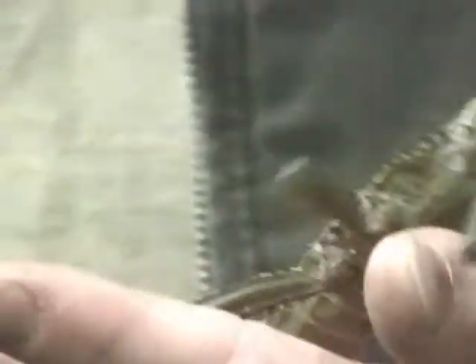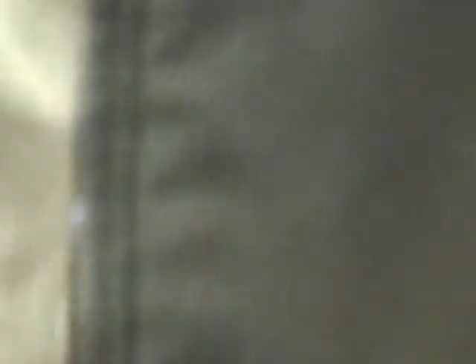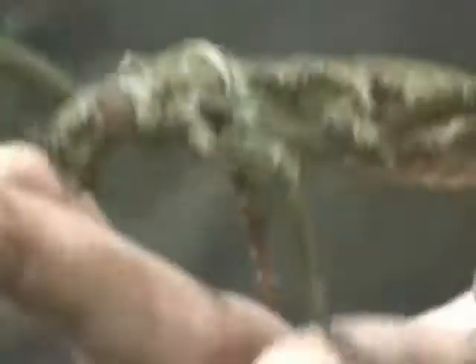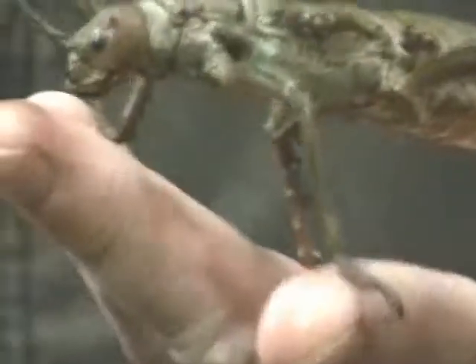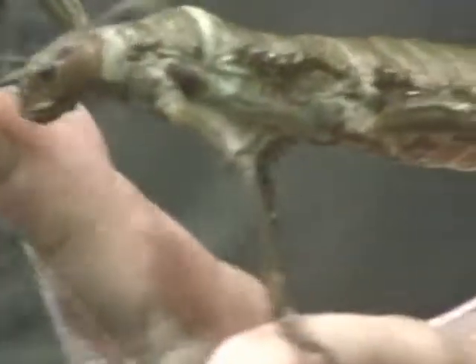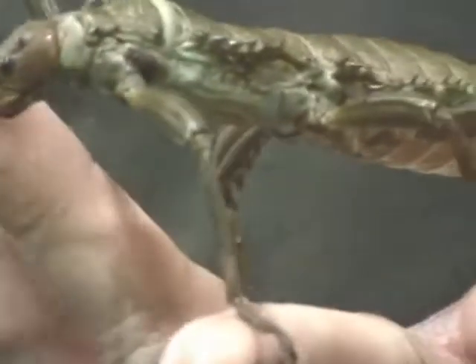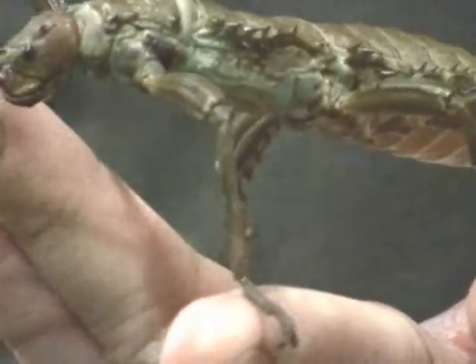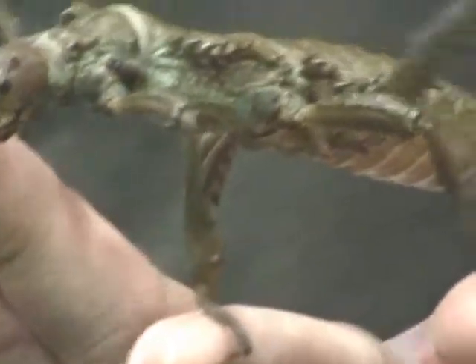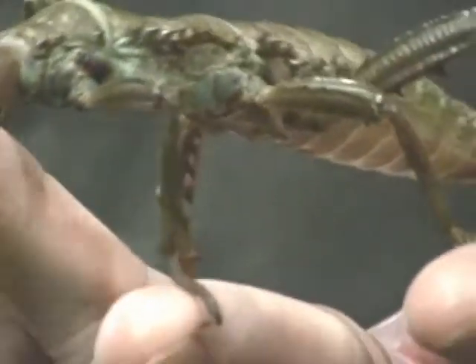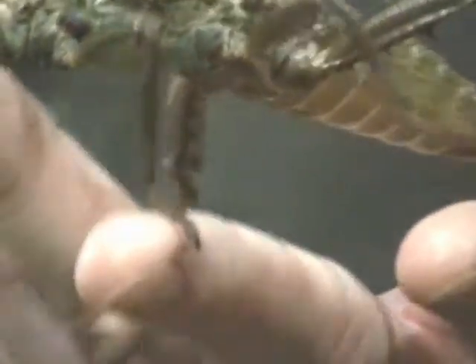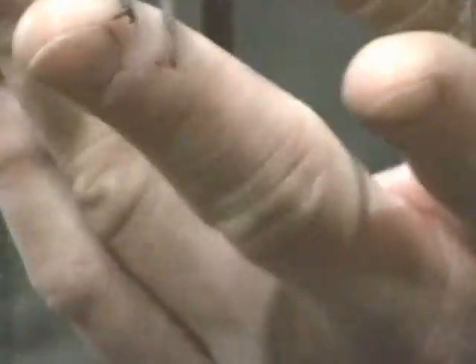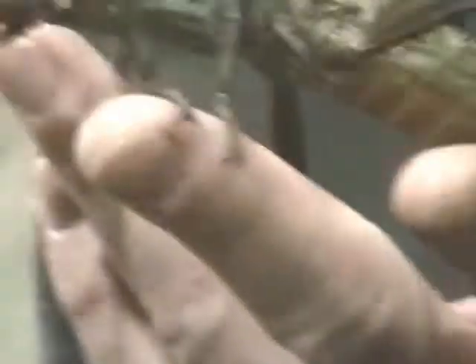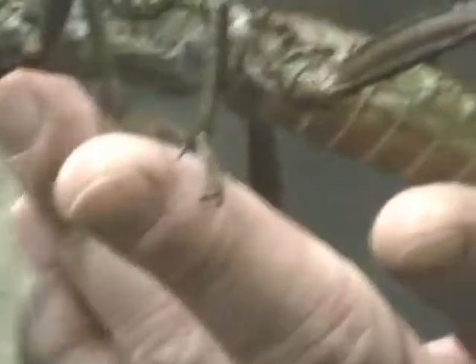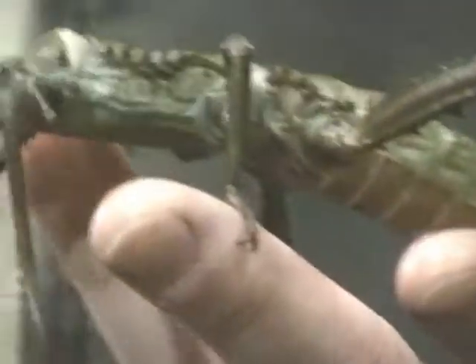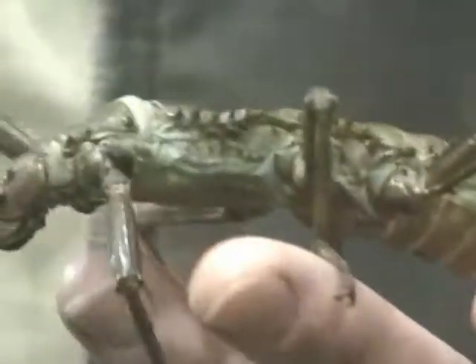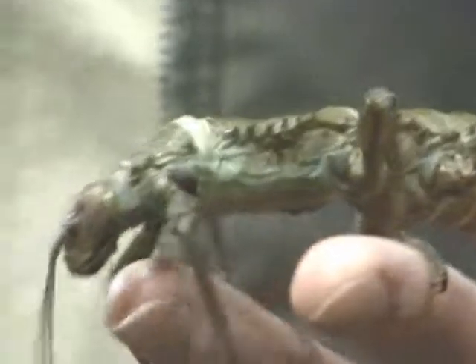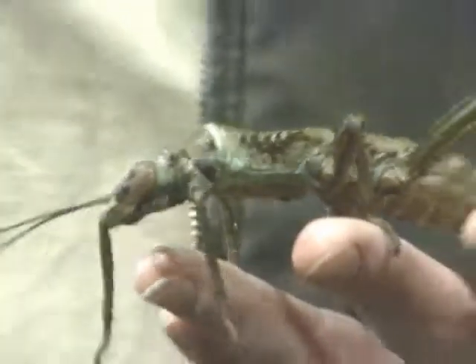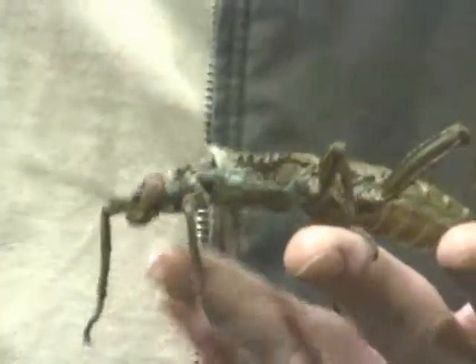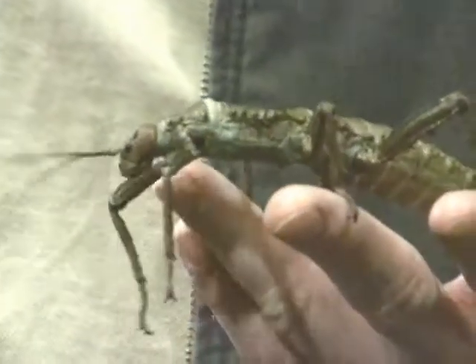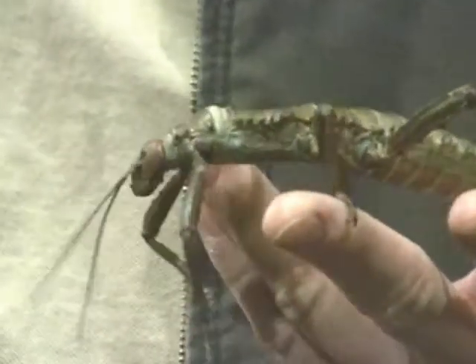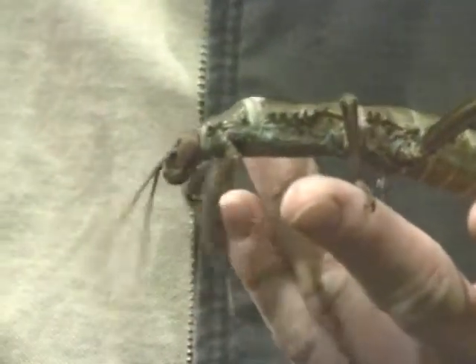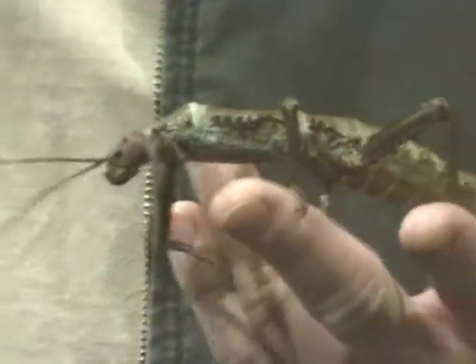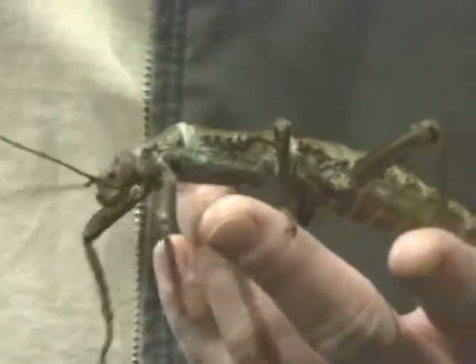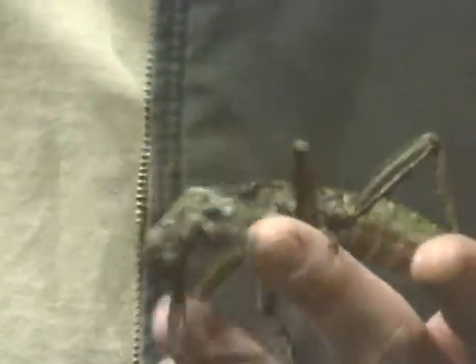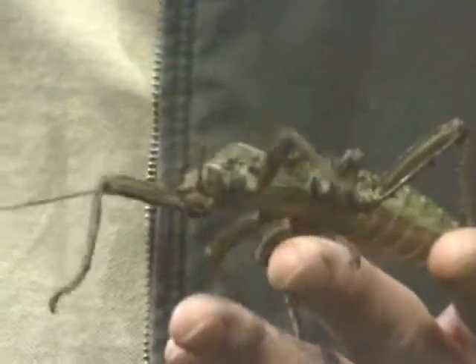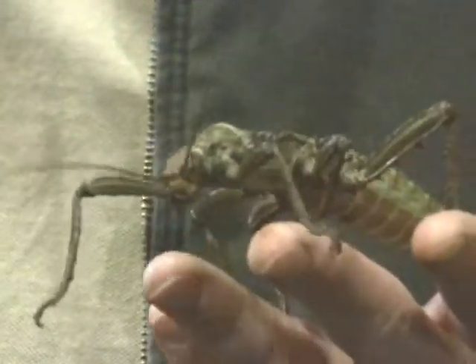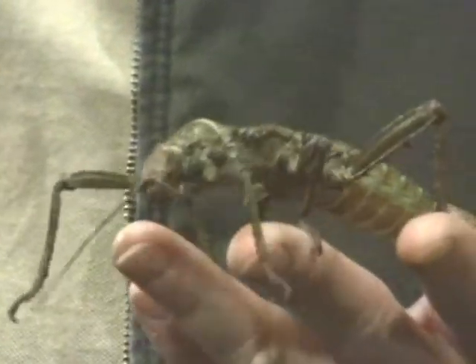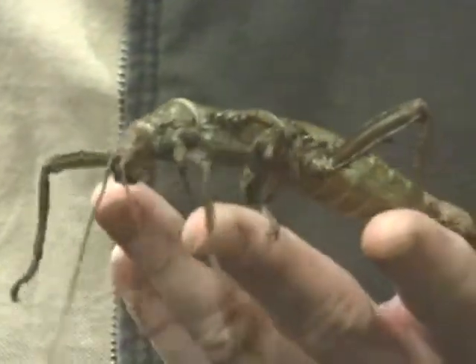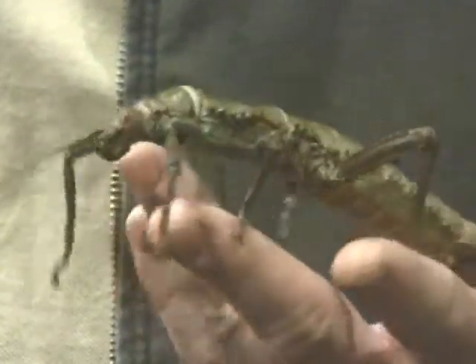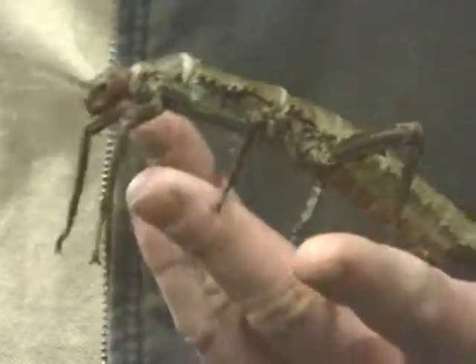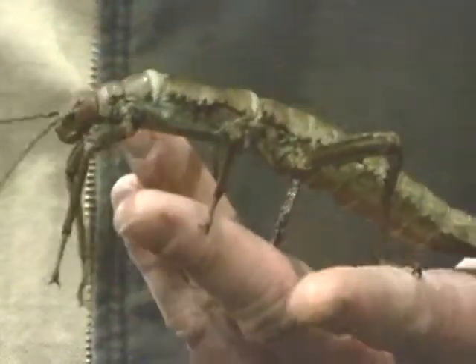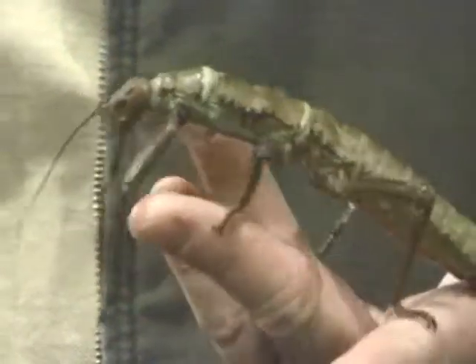These guys live about seven or eight months. The giant thorny walking sticks can live almost two years. So they're fairly long-lived insects.